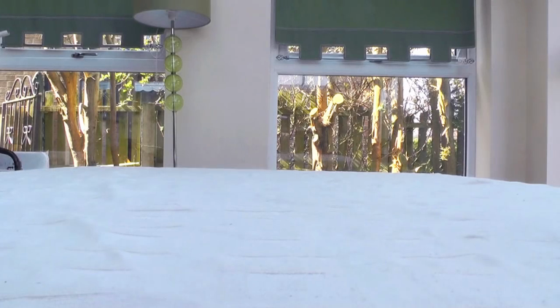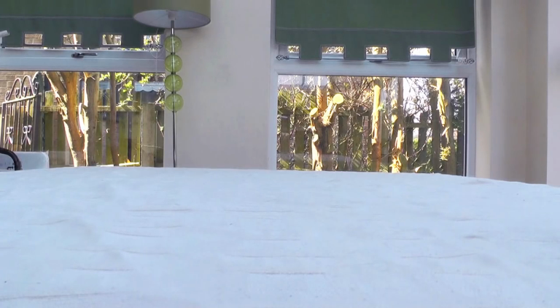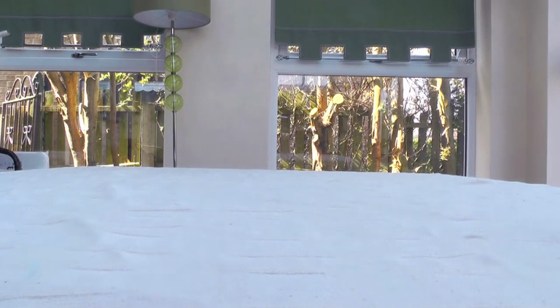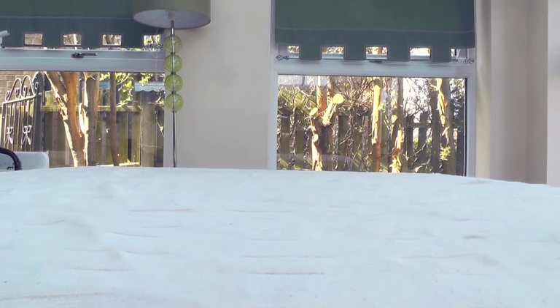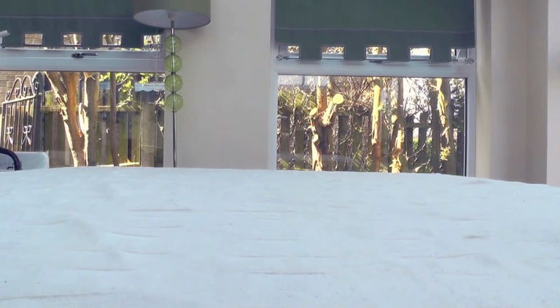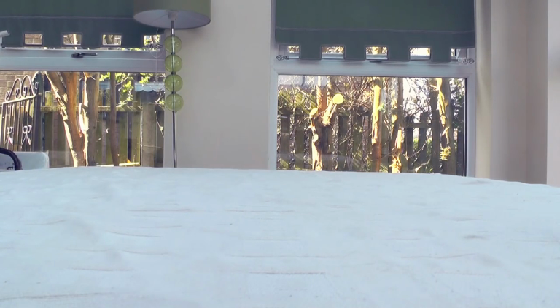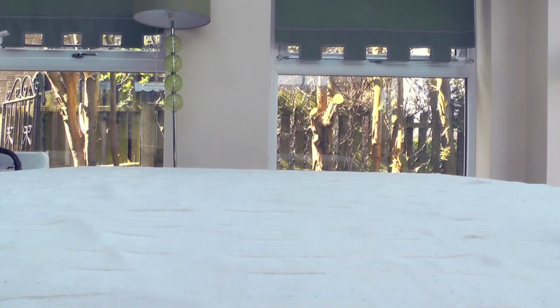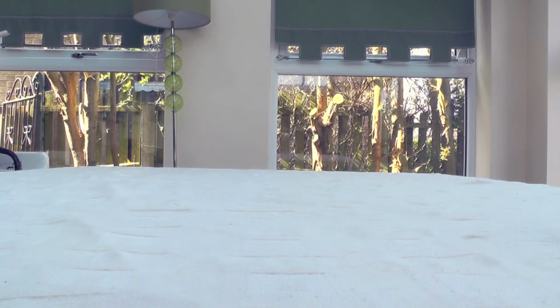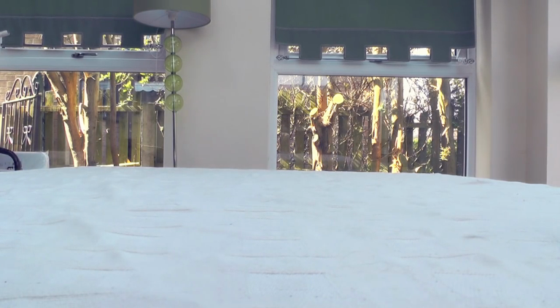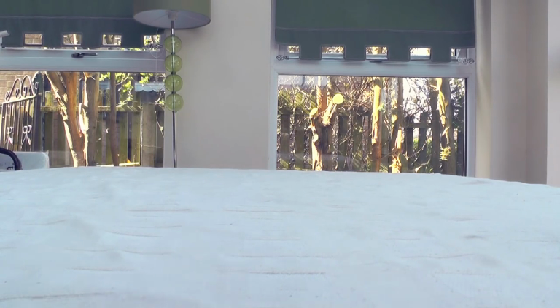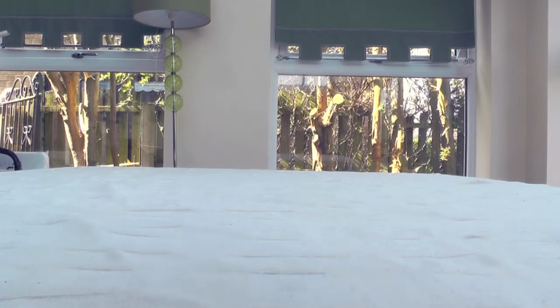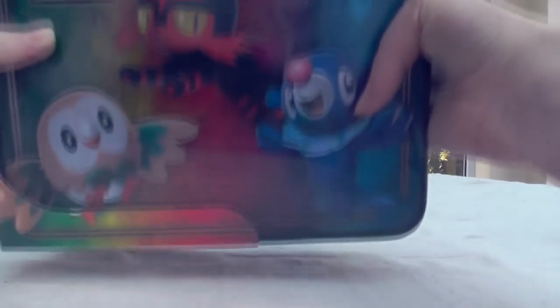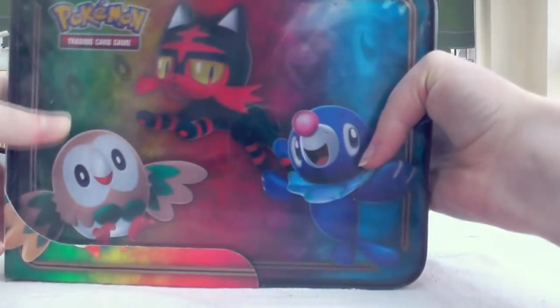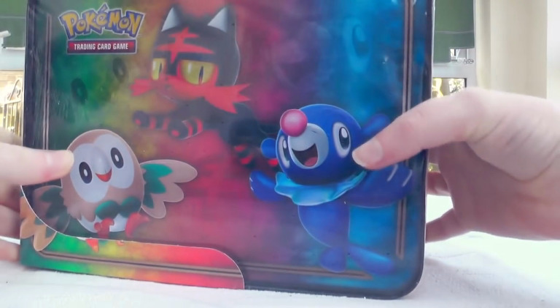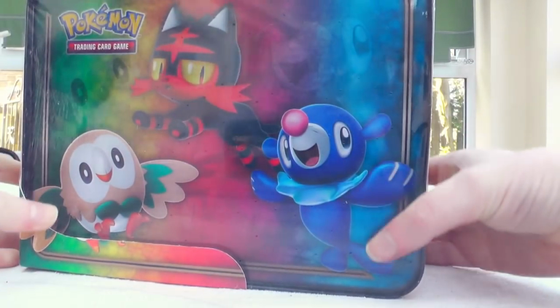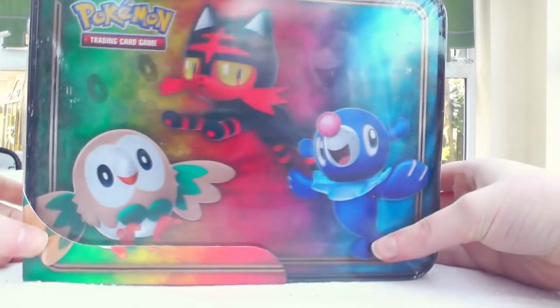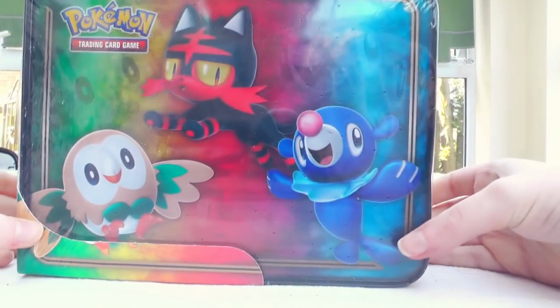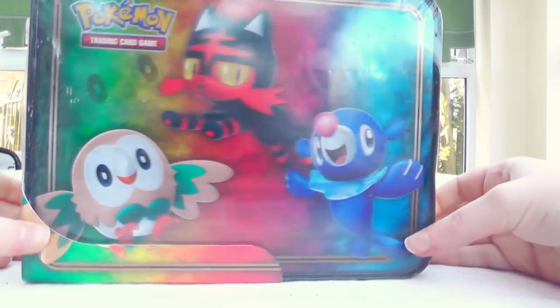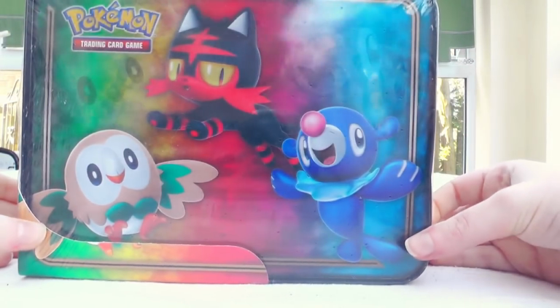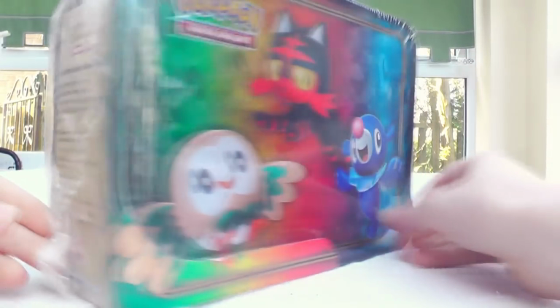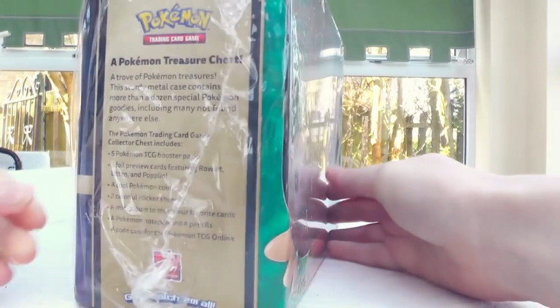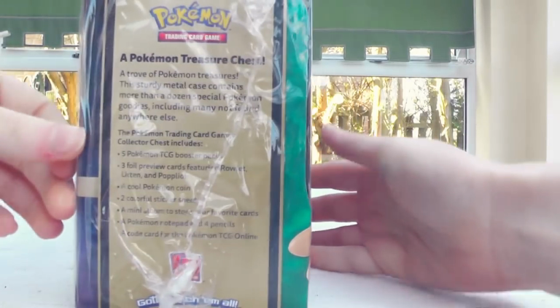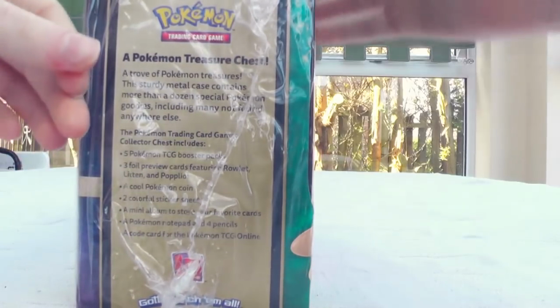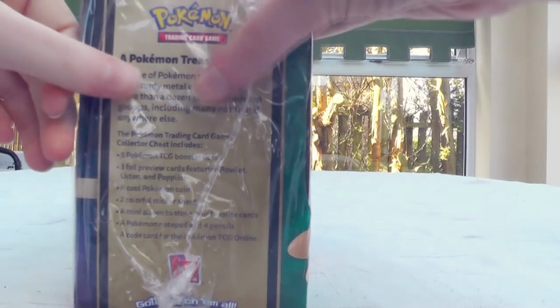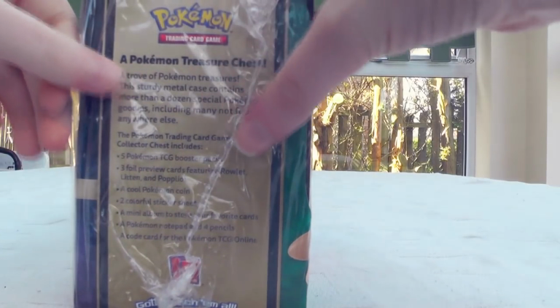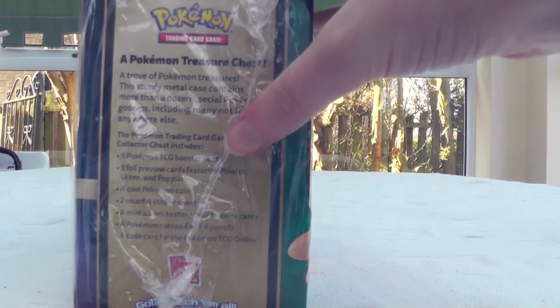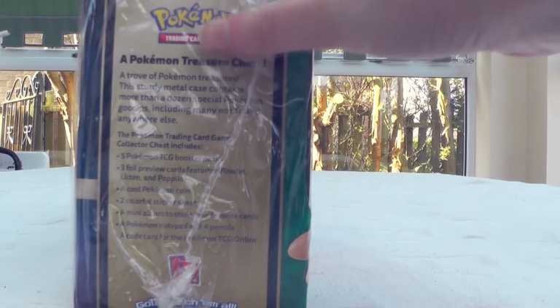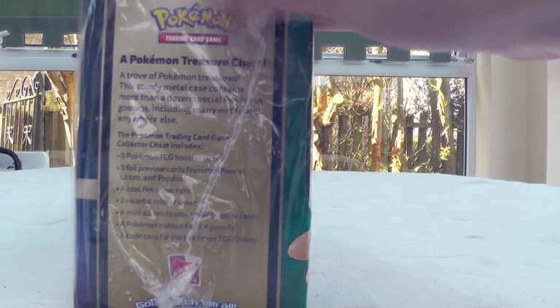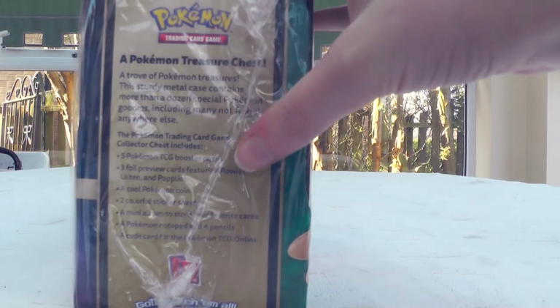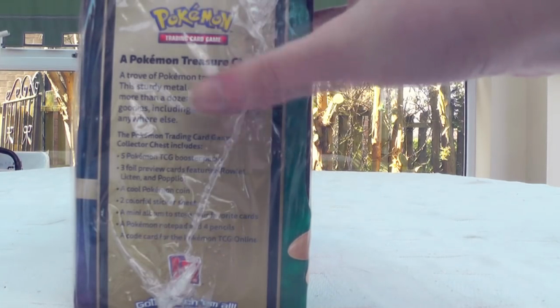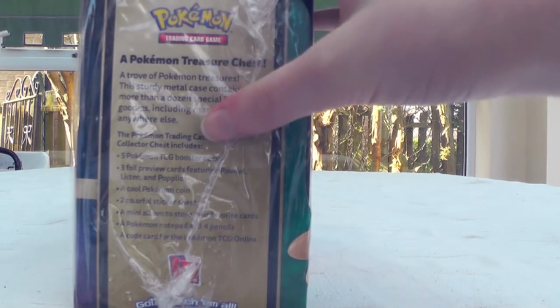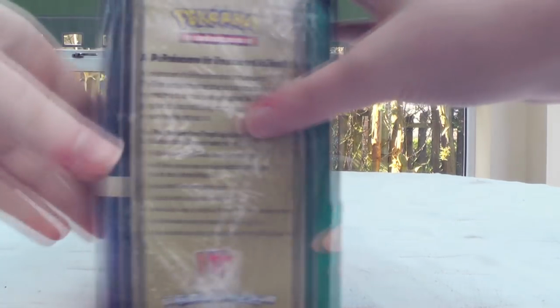I'm hungry, but now when I'm hungry I can put my food in this Pokemon lunchbox! But all joking aside, this is the newly released Pokemon Treasure Chest.